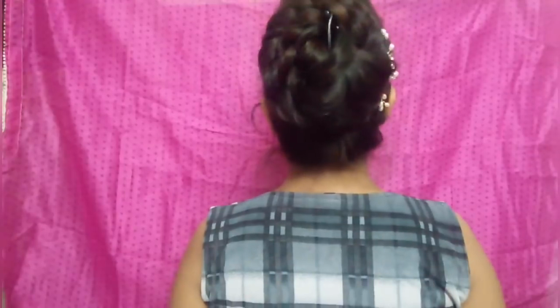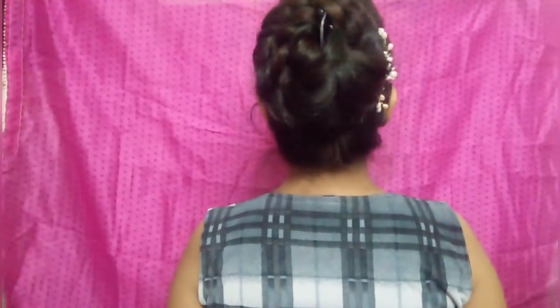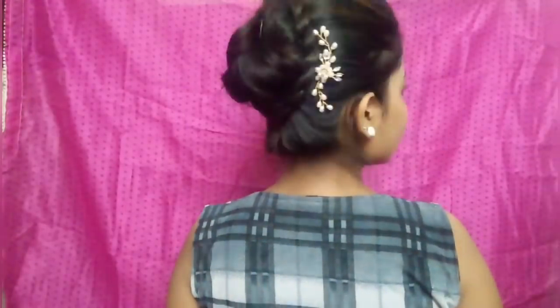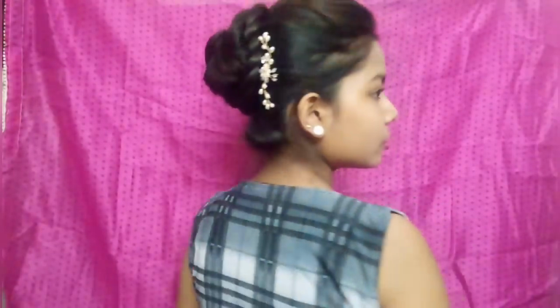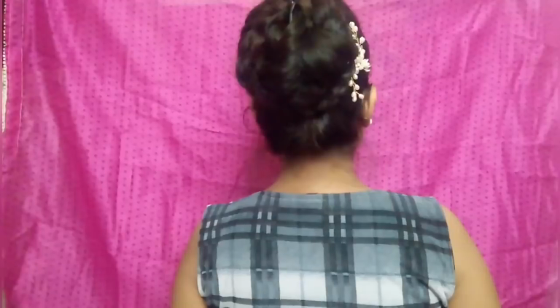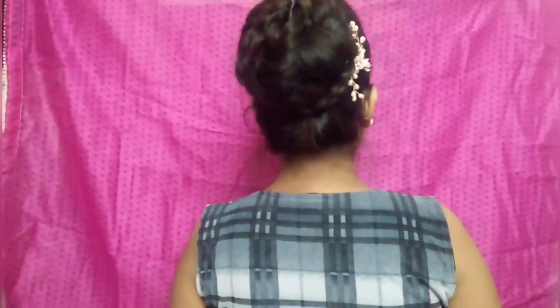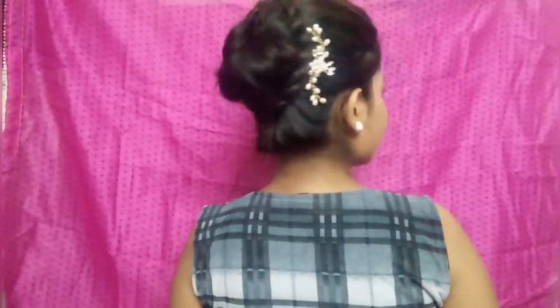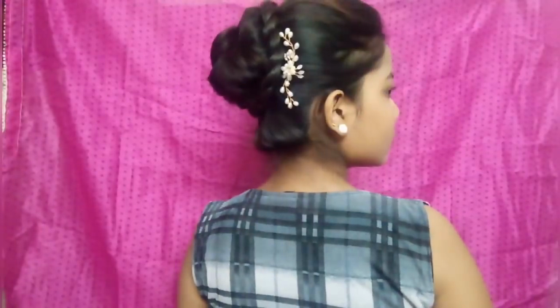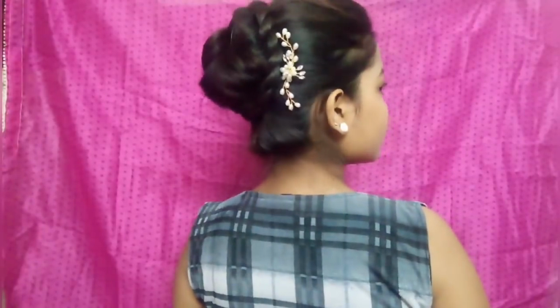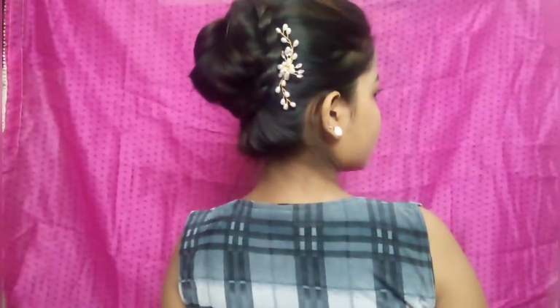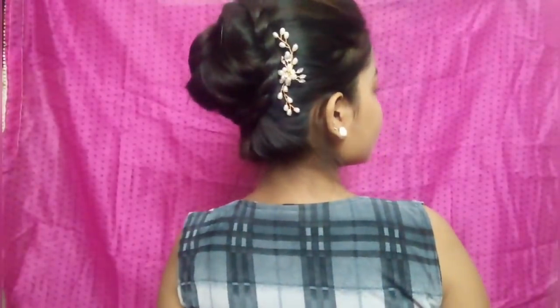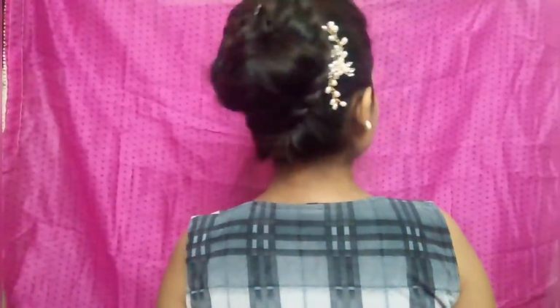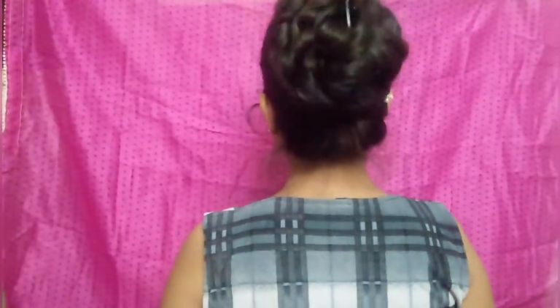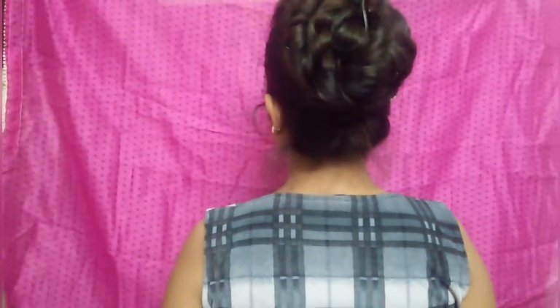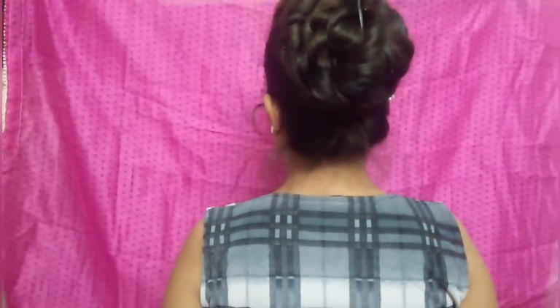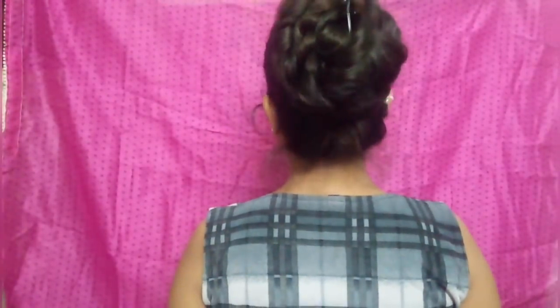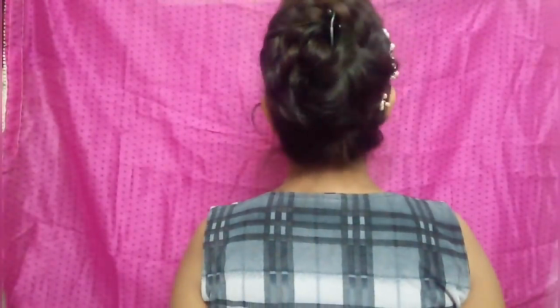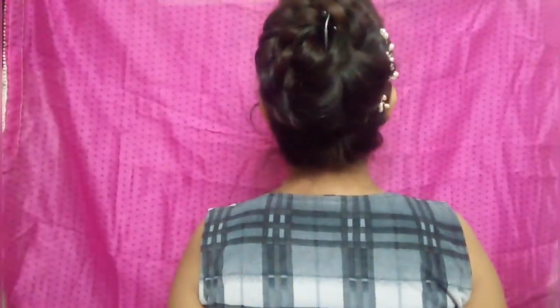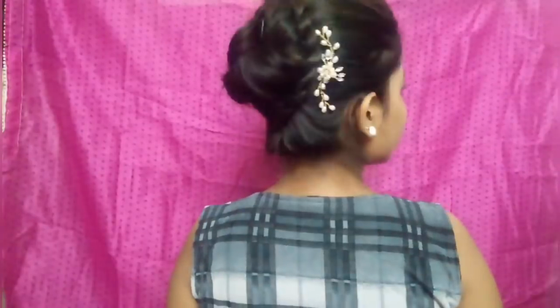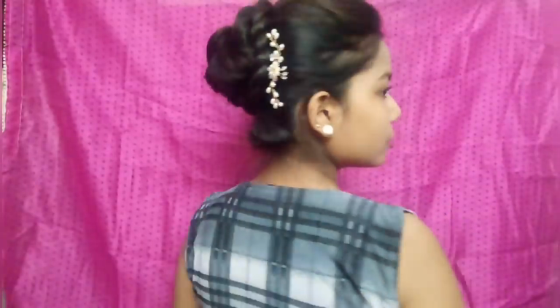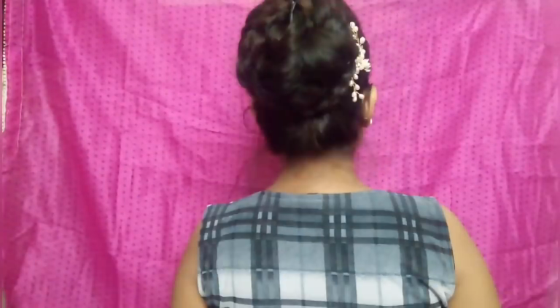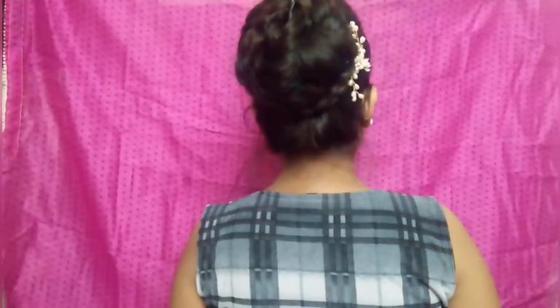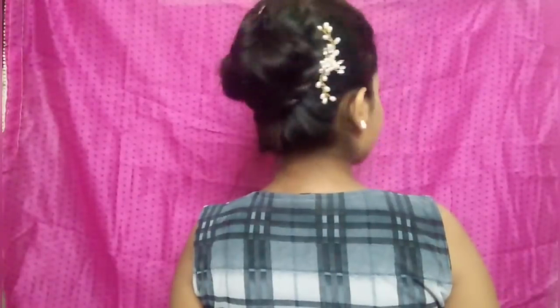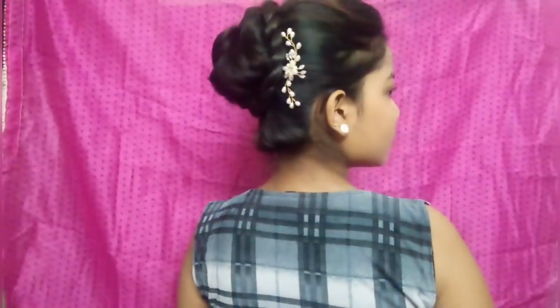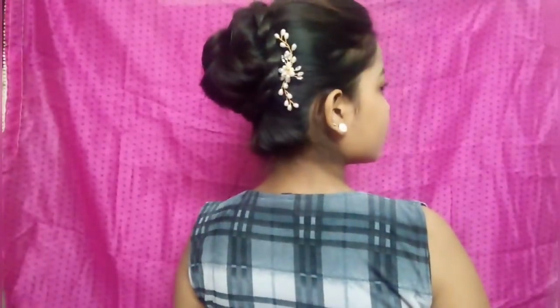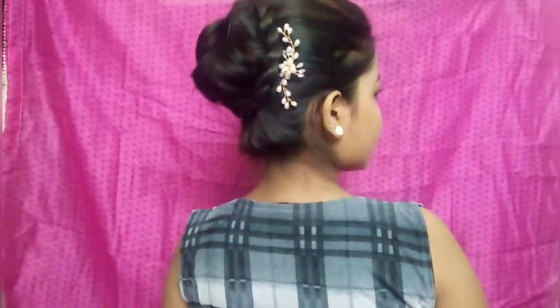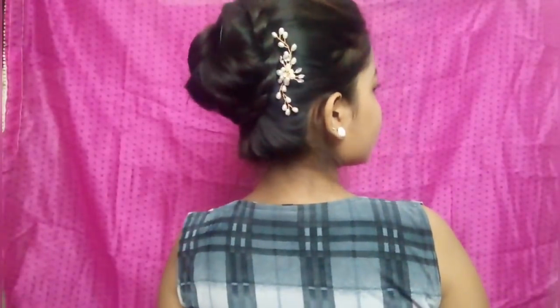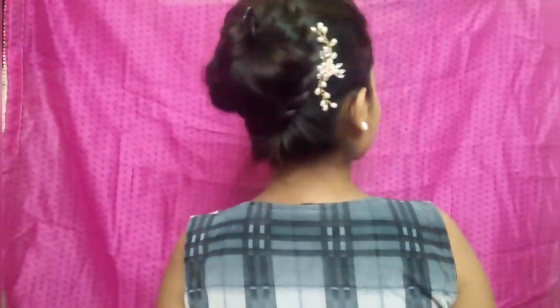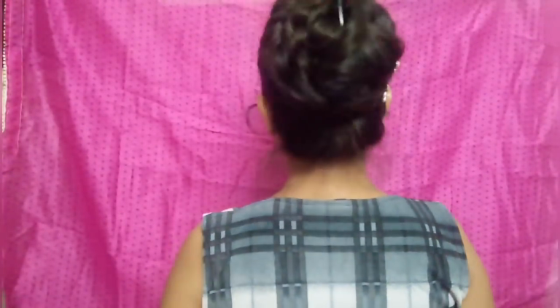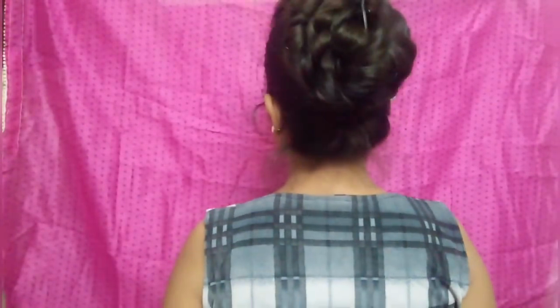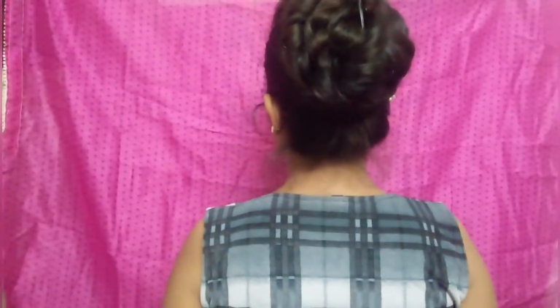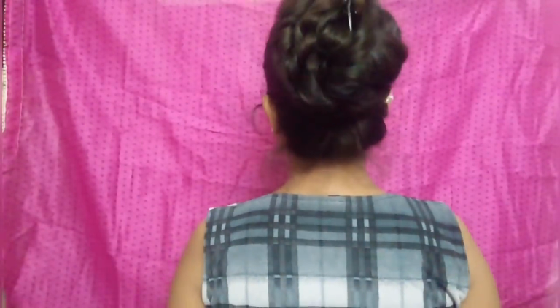This is all about today's hairstyle. I will meet you guys in my next video. Till then keep styling, keep smiling — bye bye!